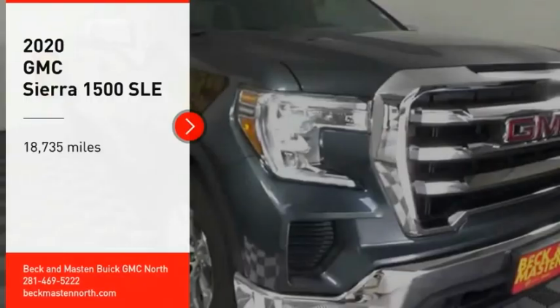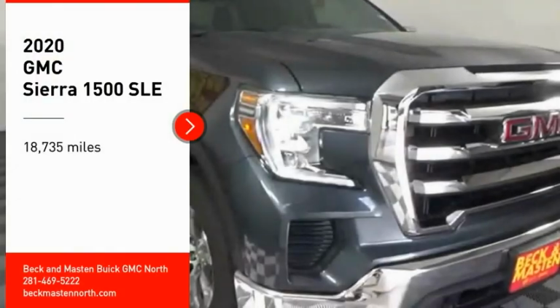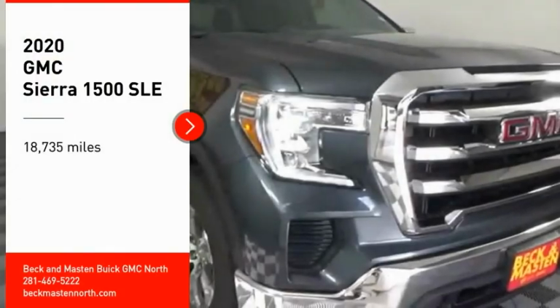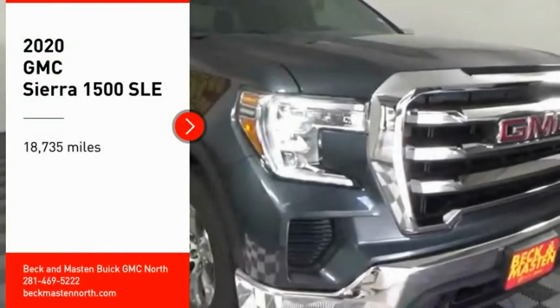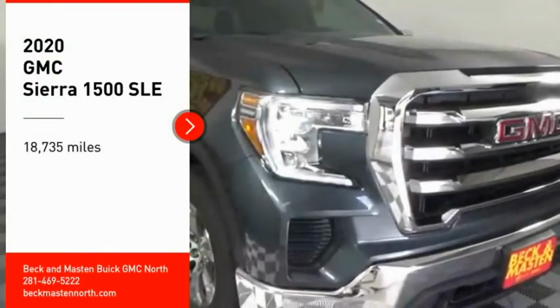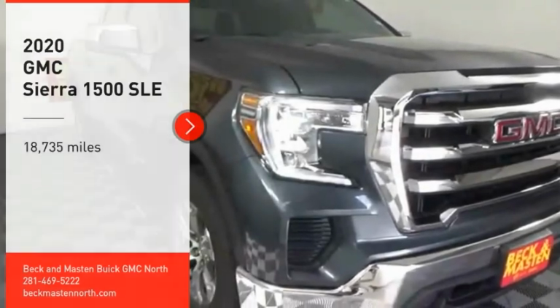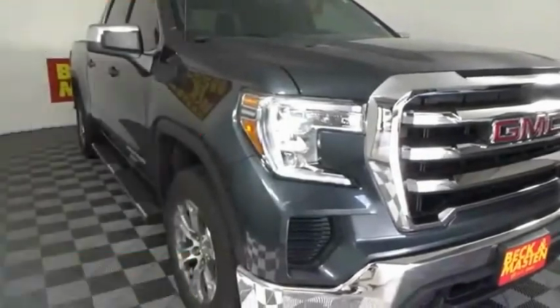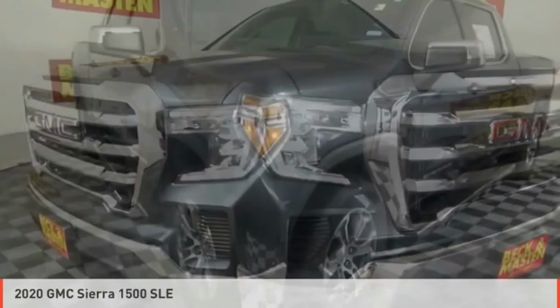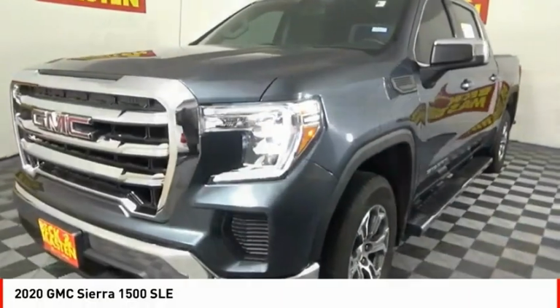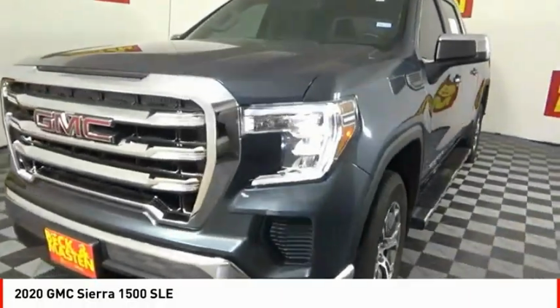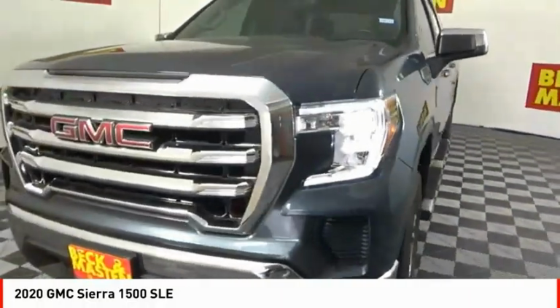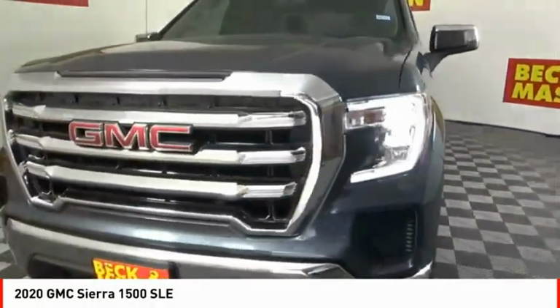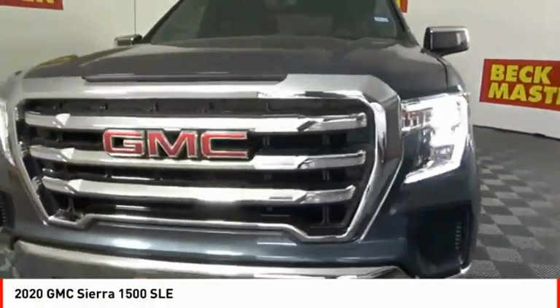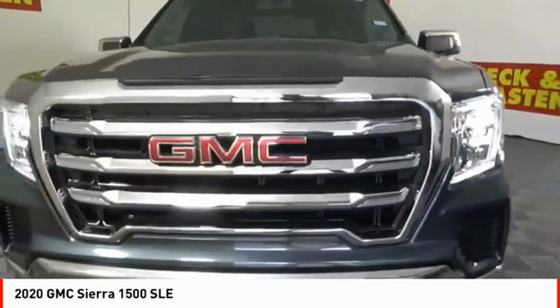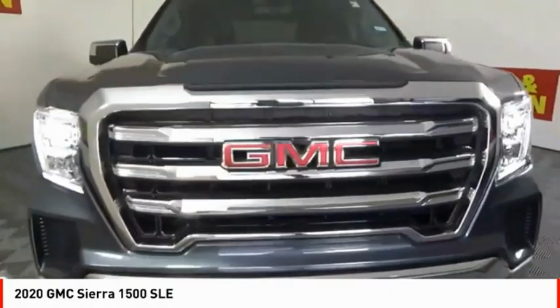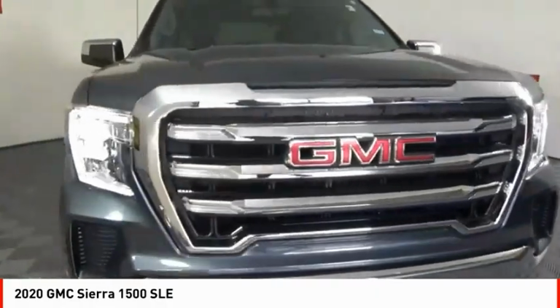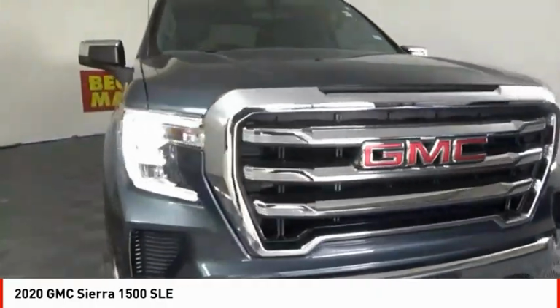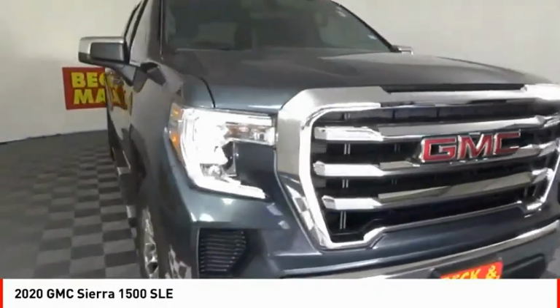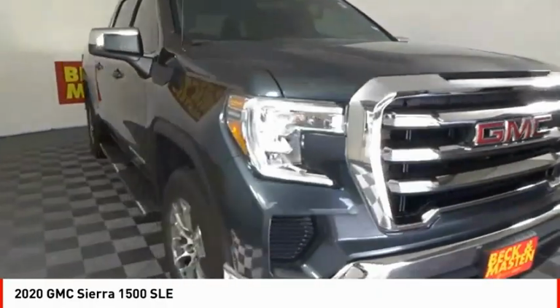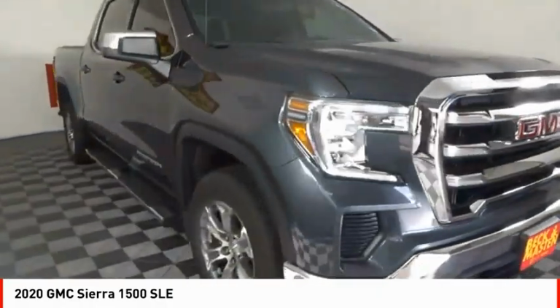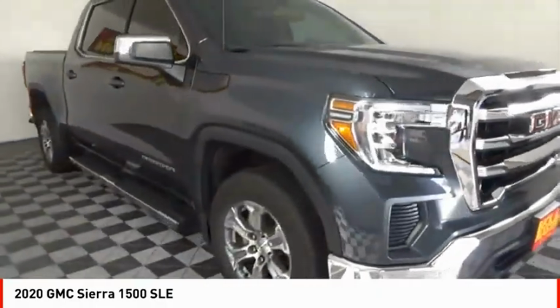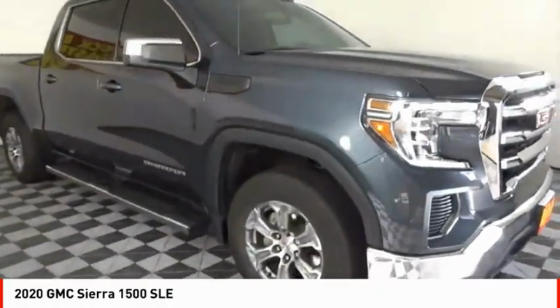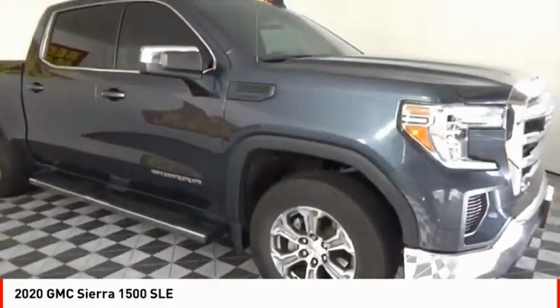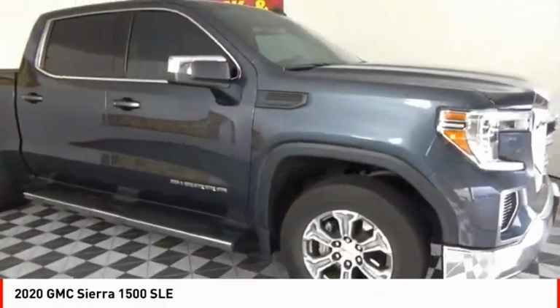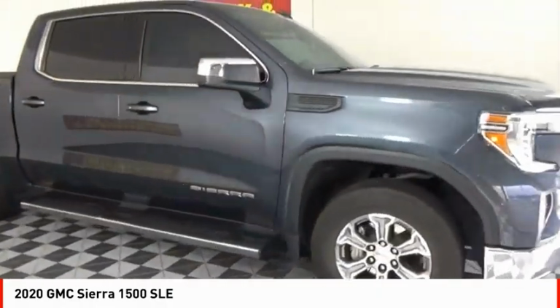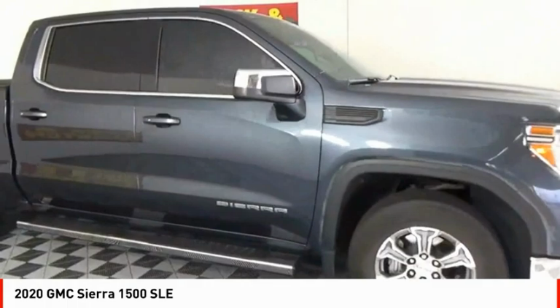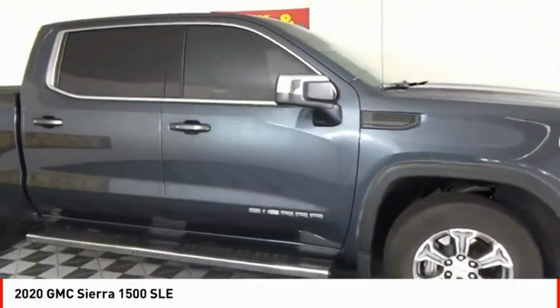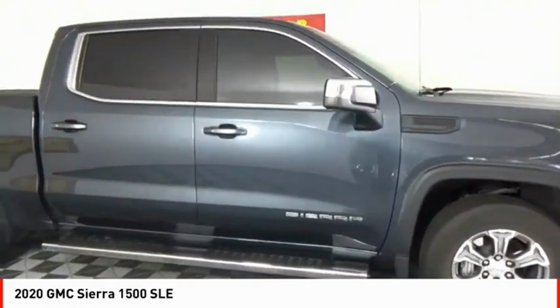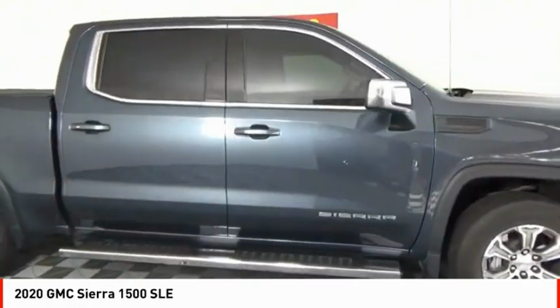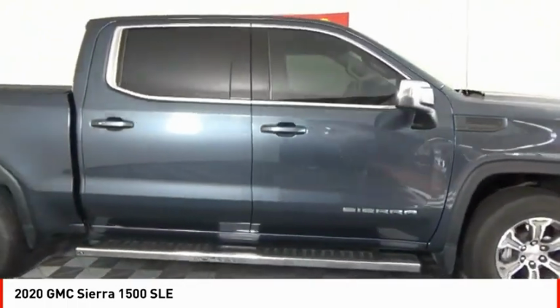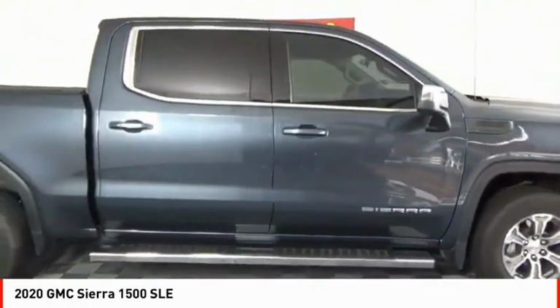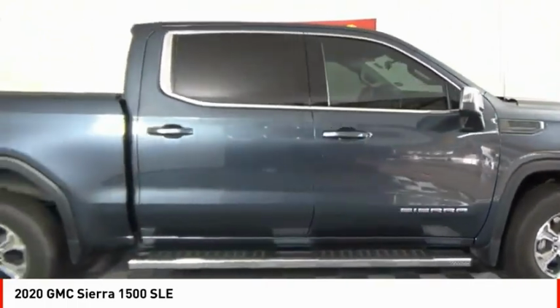Looking for the right vehicle? Check out the 2020 Sierra 1500. The GMC Sierra is a full-size pickup with all the functionality you could expect. With multiple trim levels,